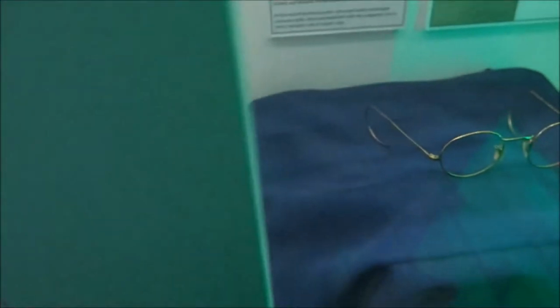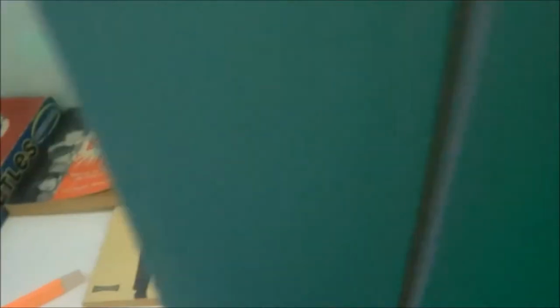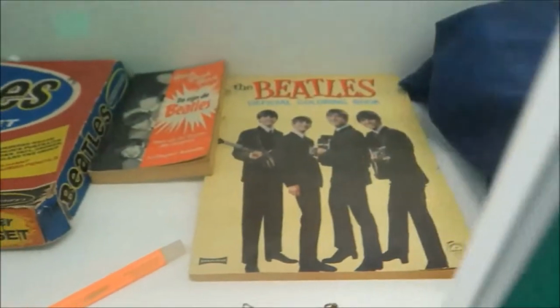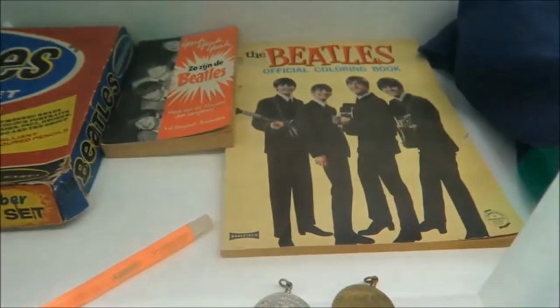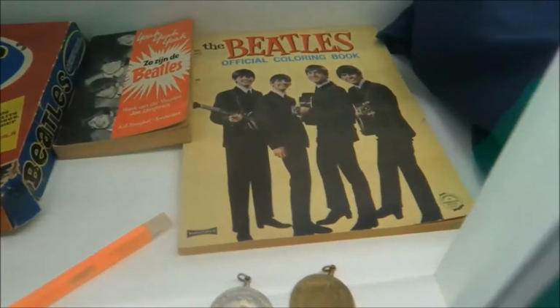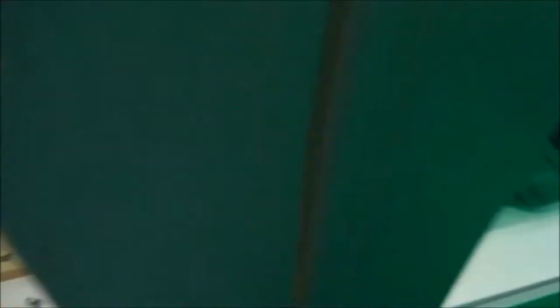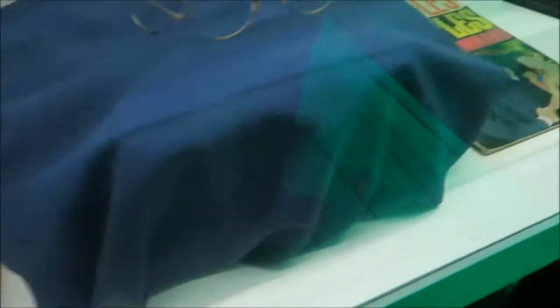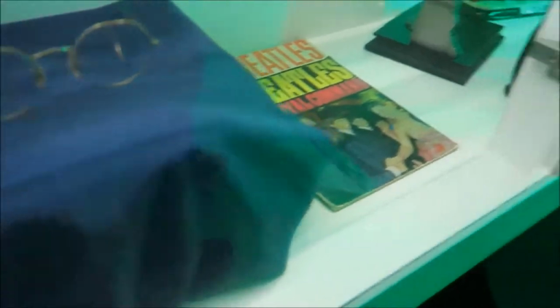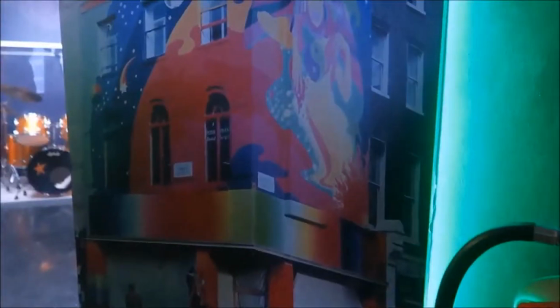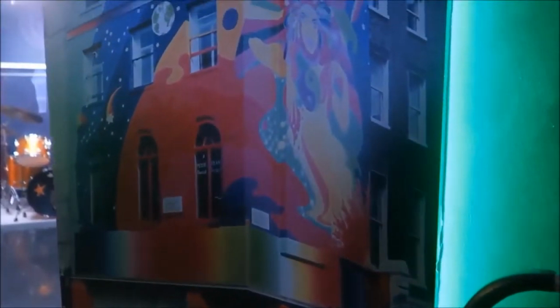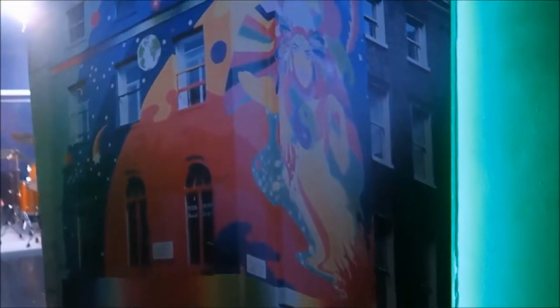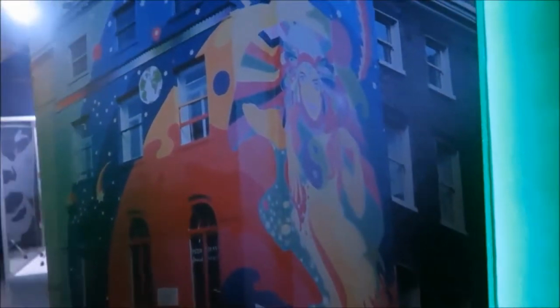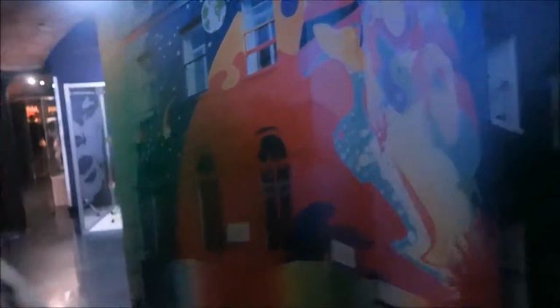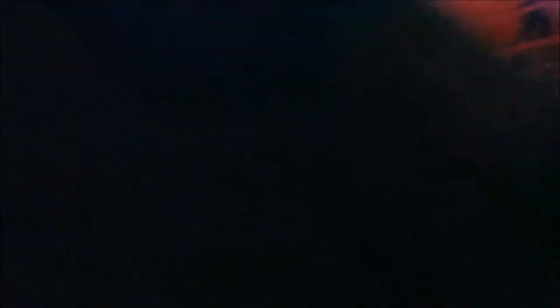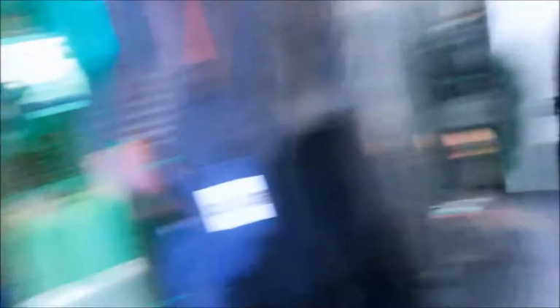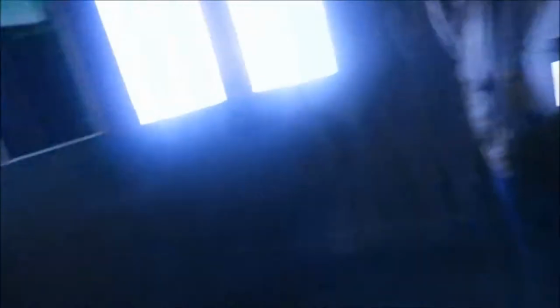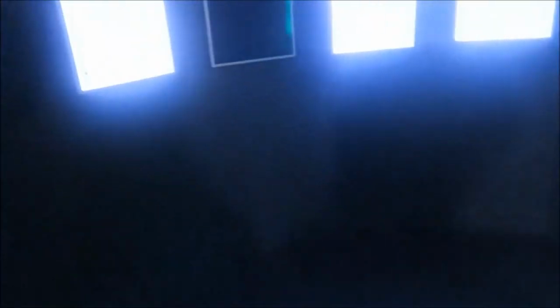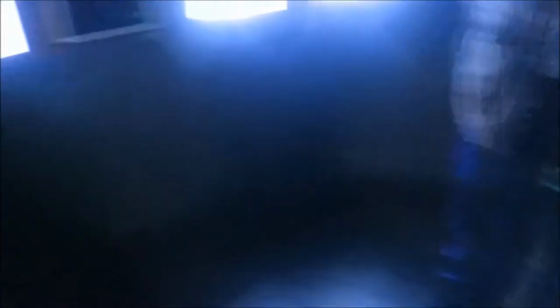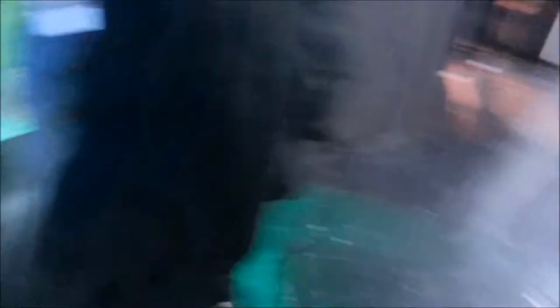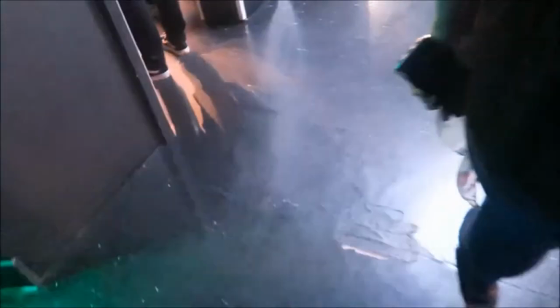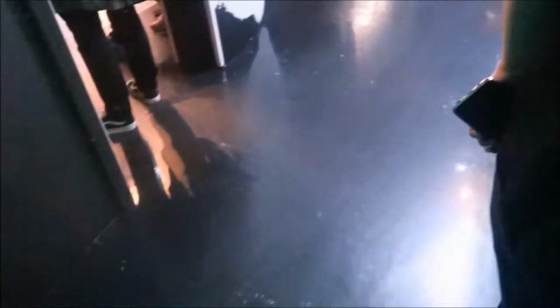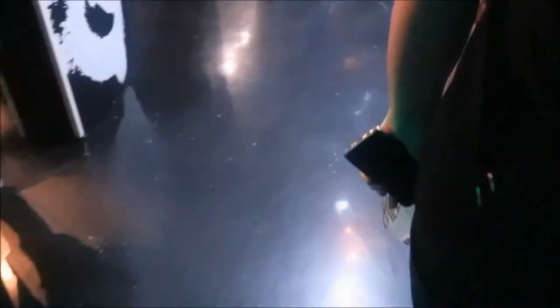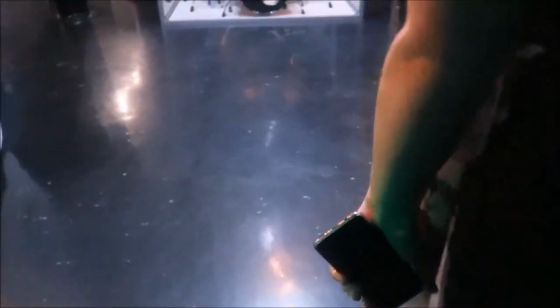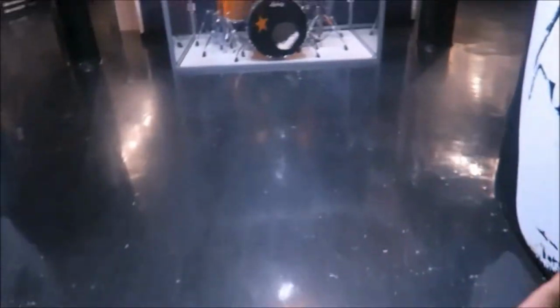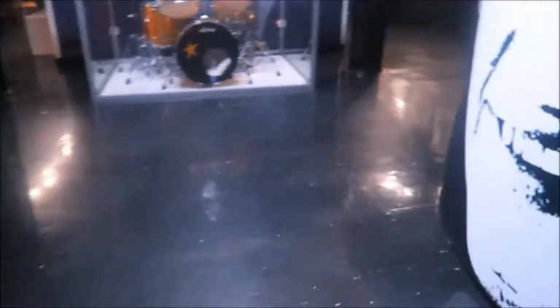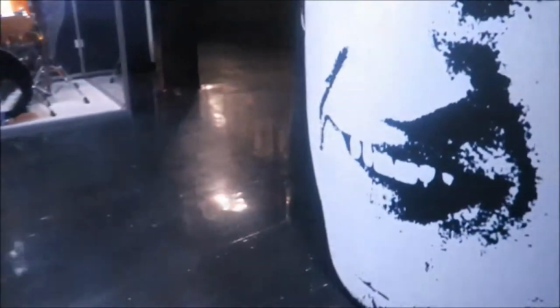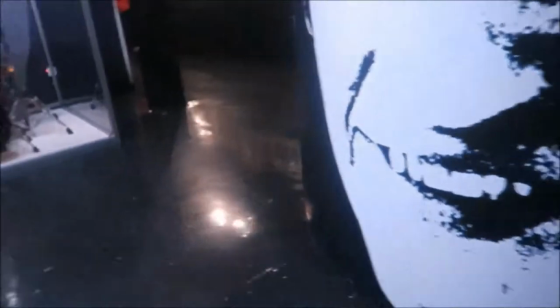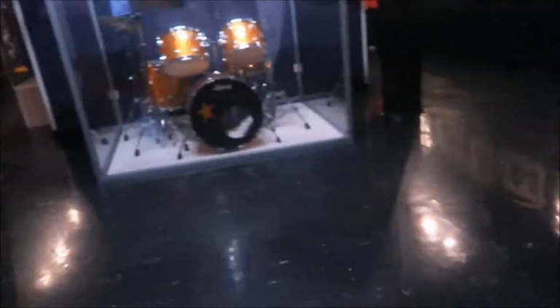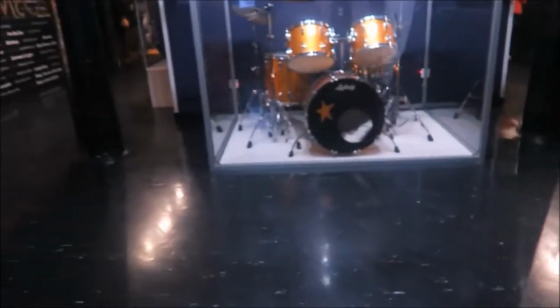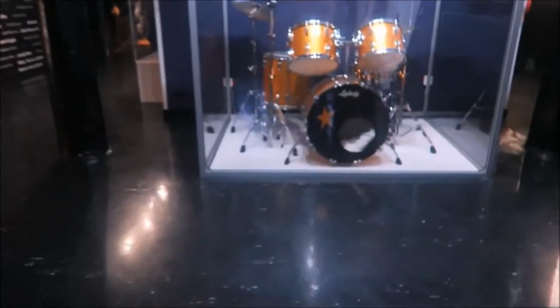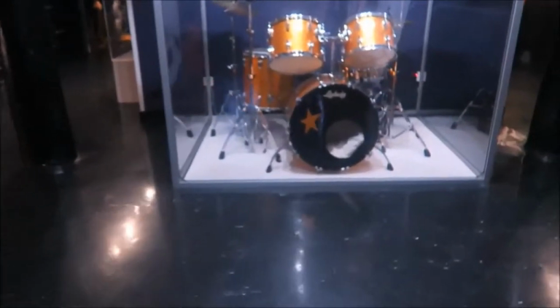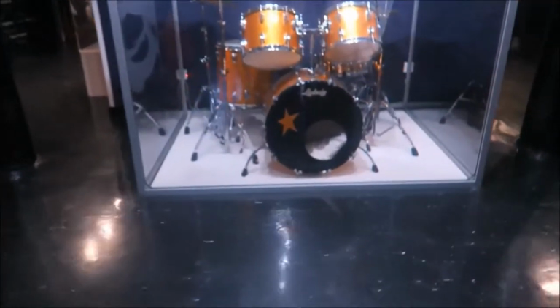What's cool as well is that you don't have to be a die-hard Beatles fan. My girlfriend isn't super into the Beatles and I was pretty much raised on the Beatles, and there's plenty there for both of us.